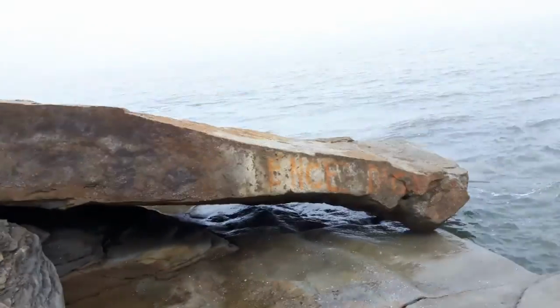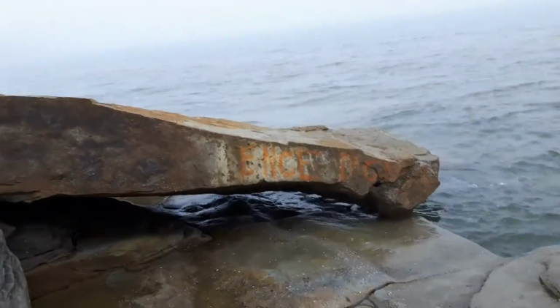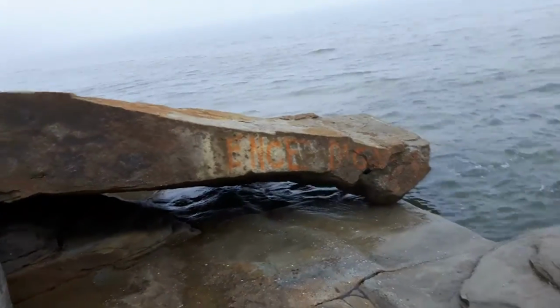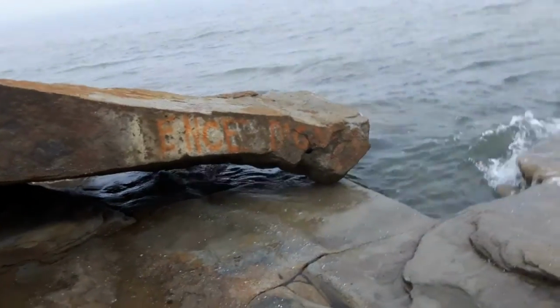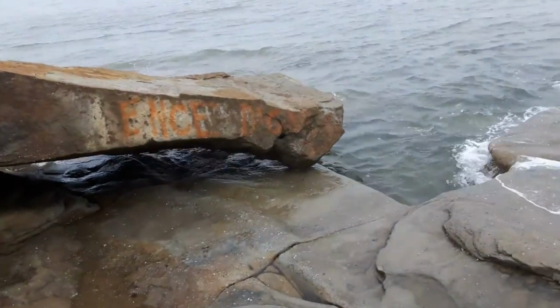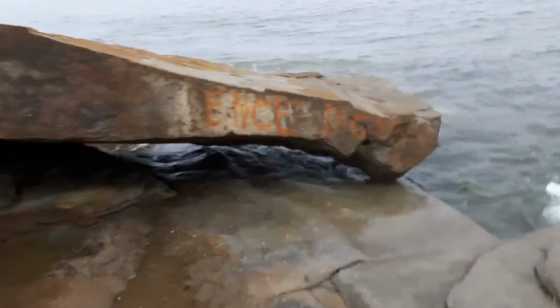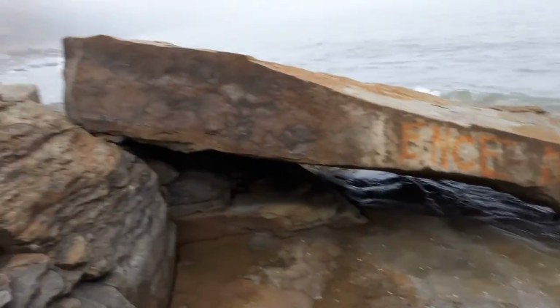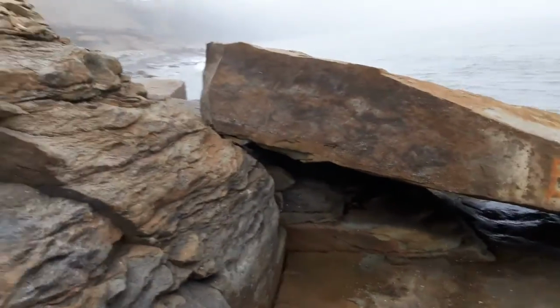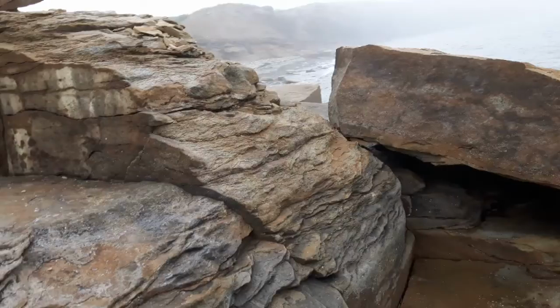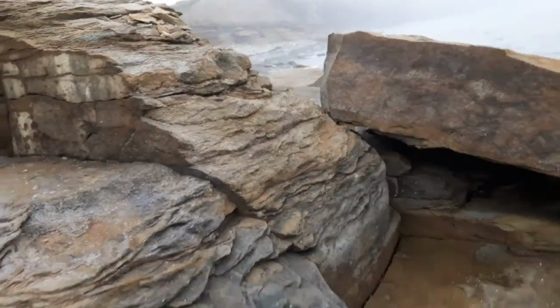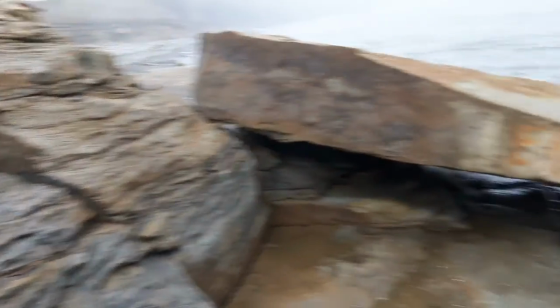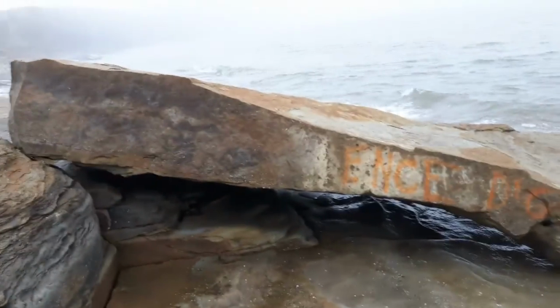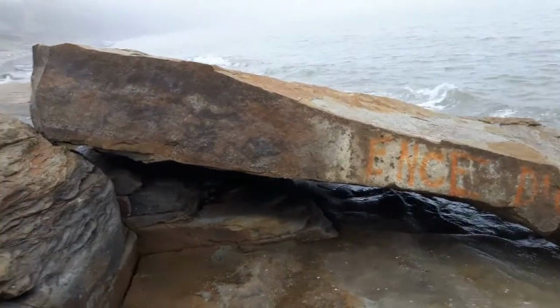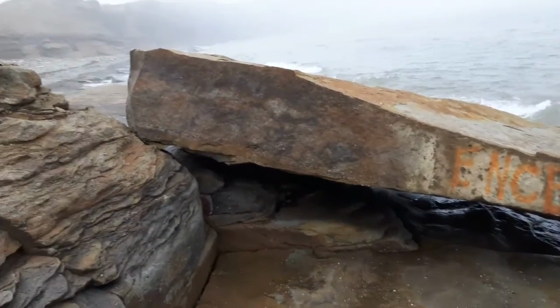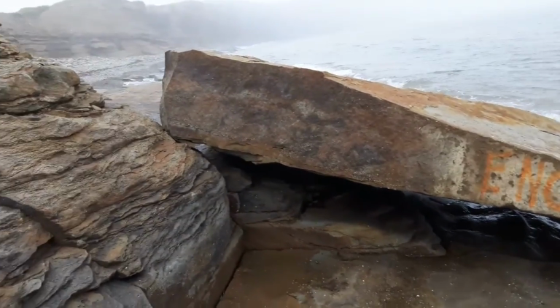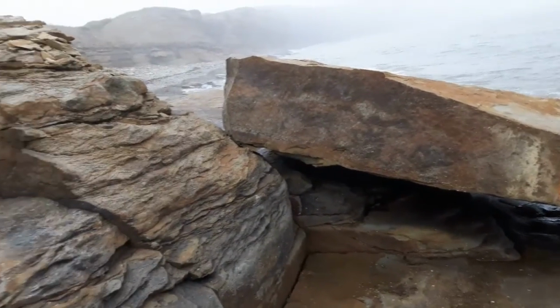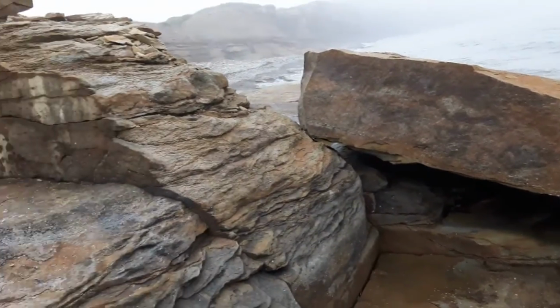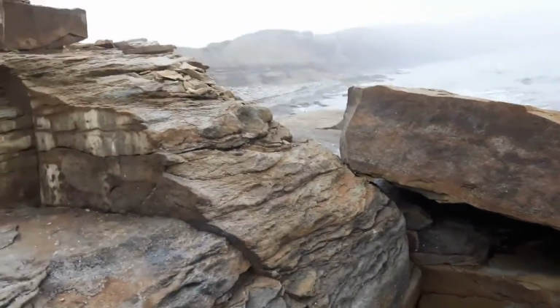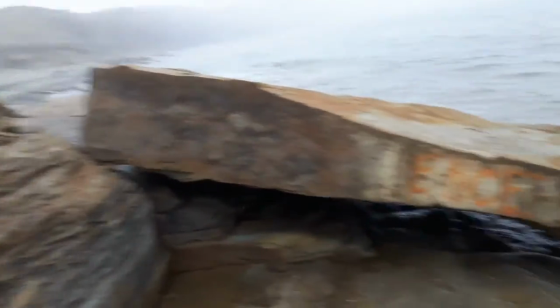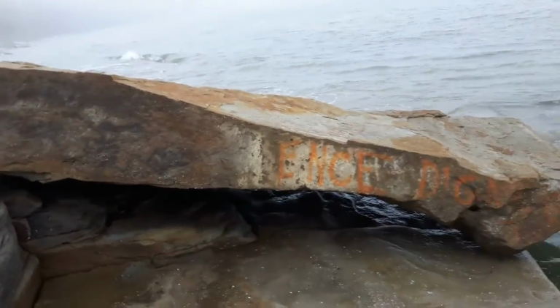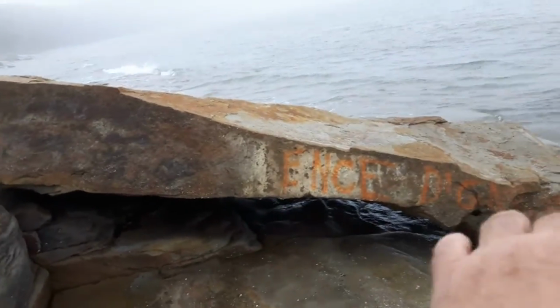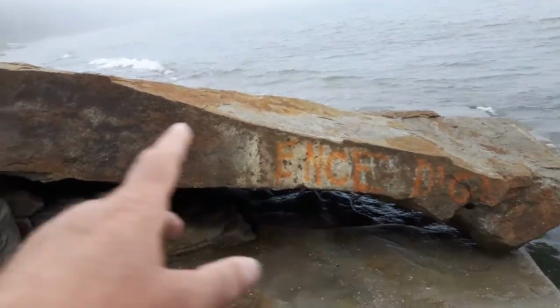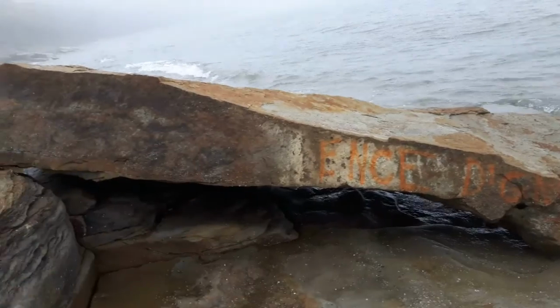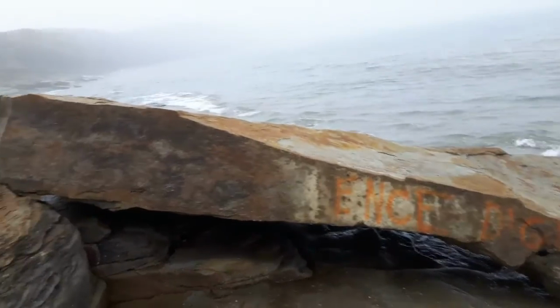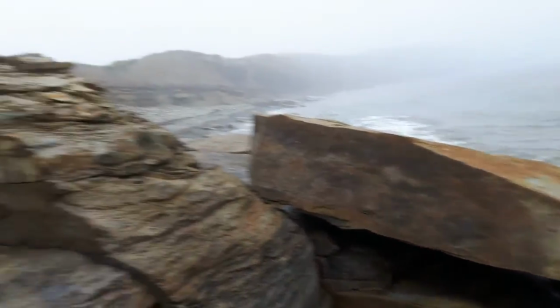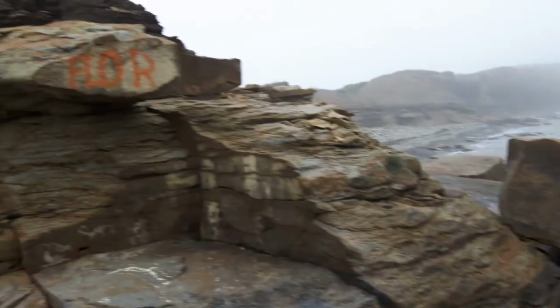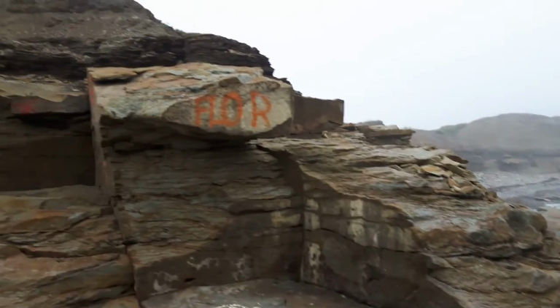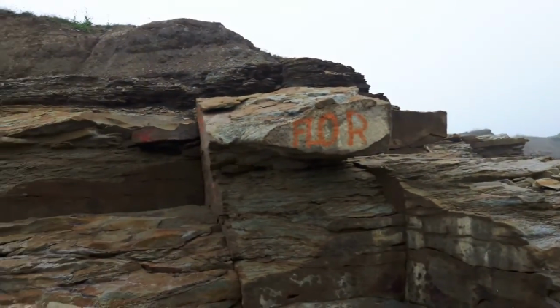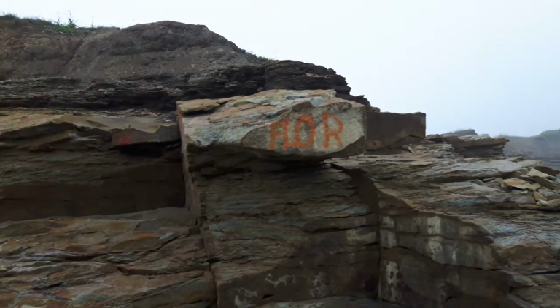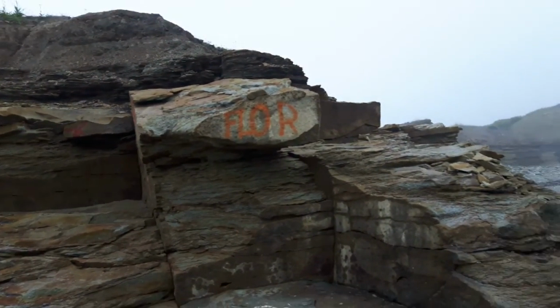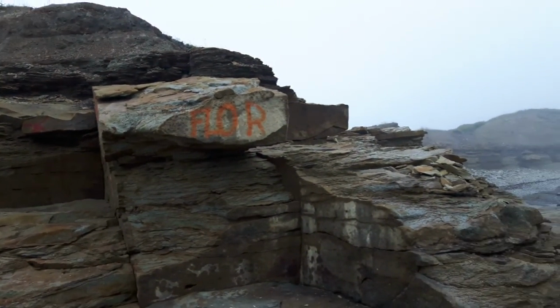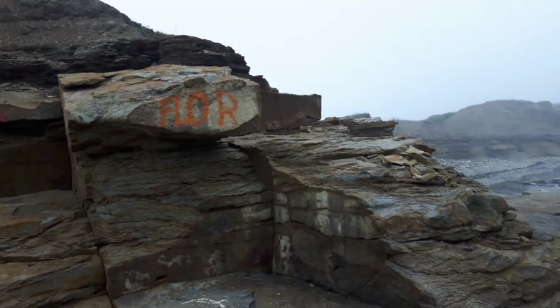Now this thing — since the last time I was here, this big chunk of rock broke off, not long ago.